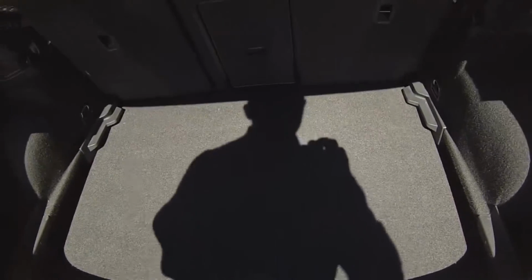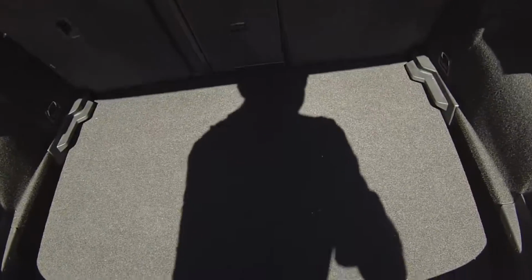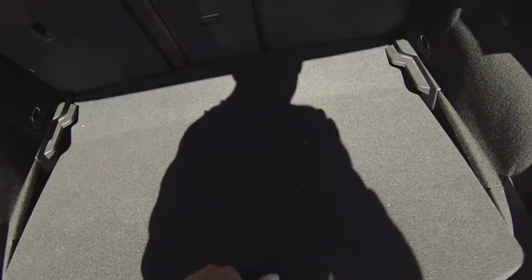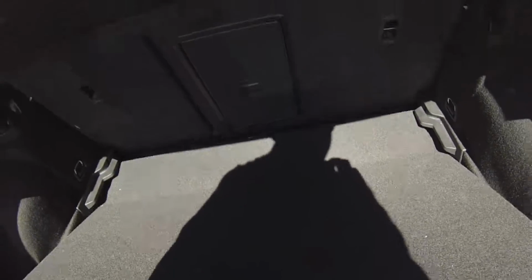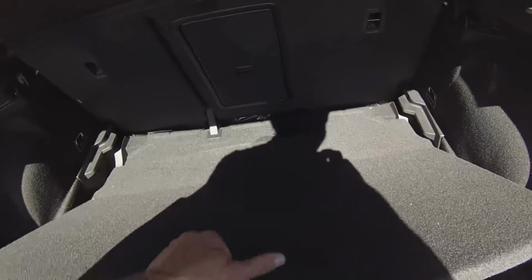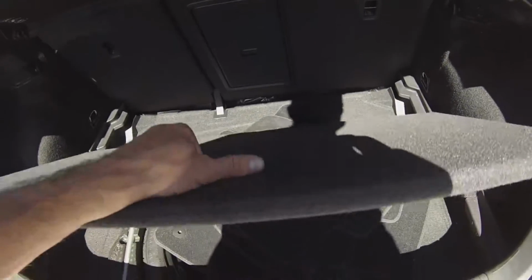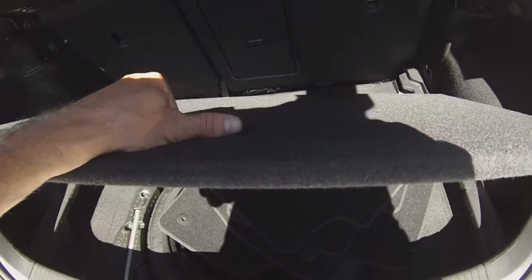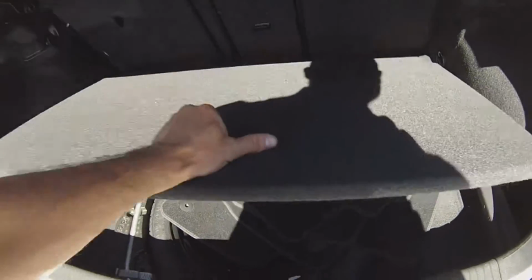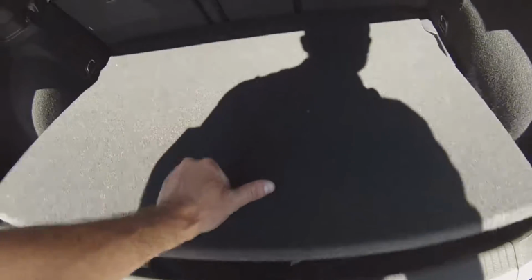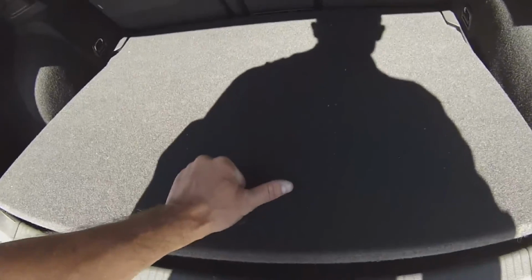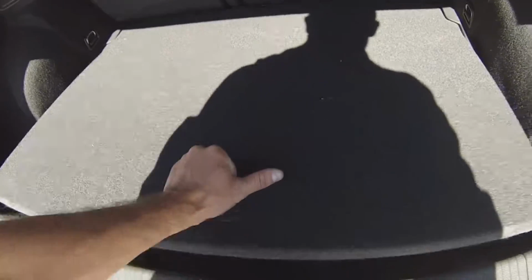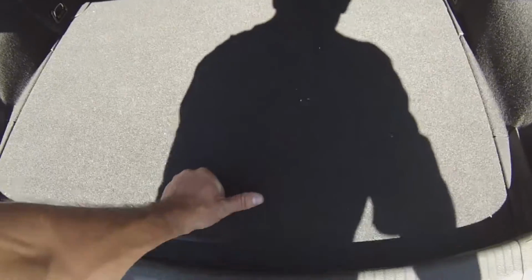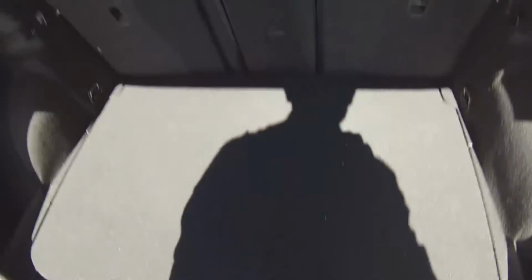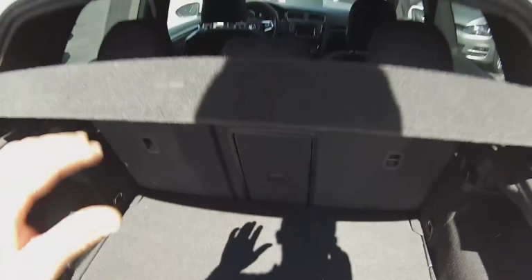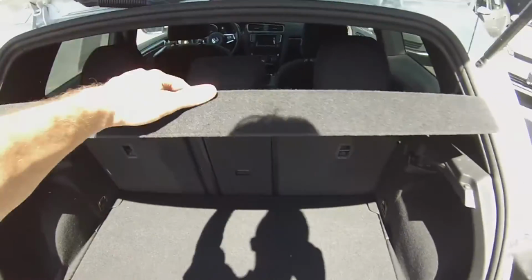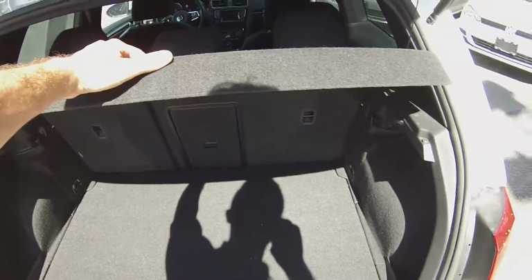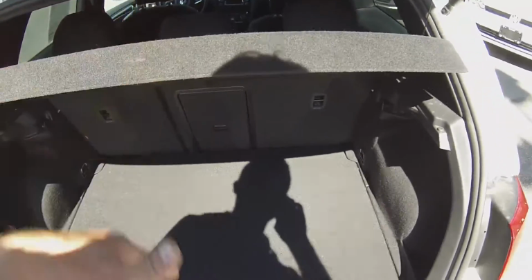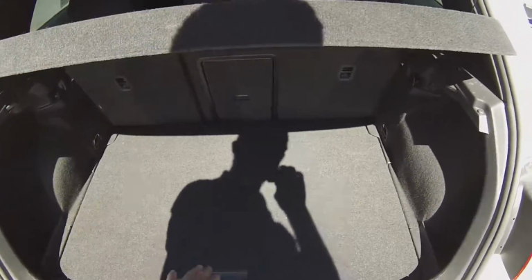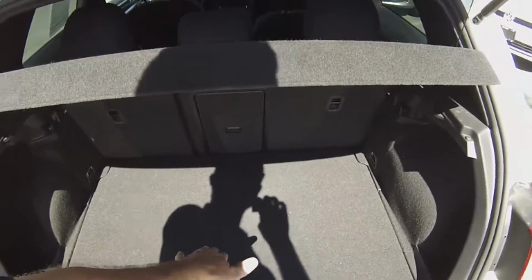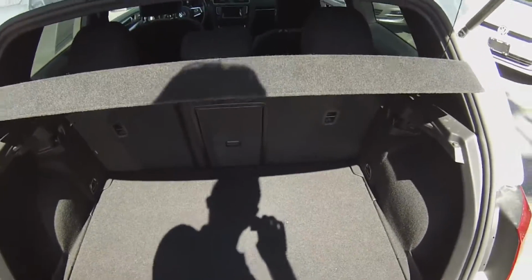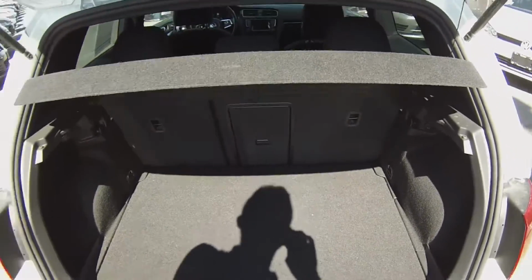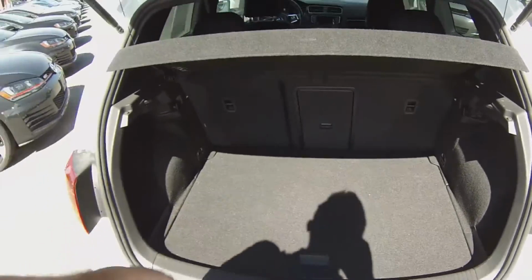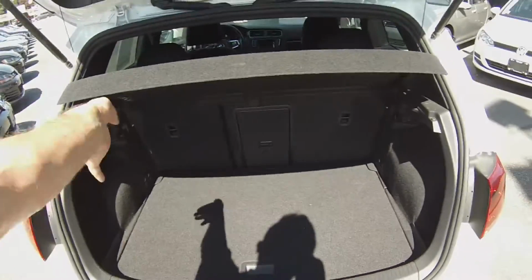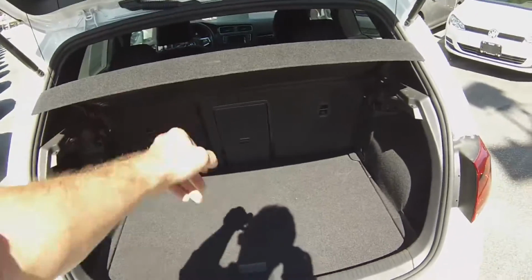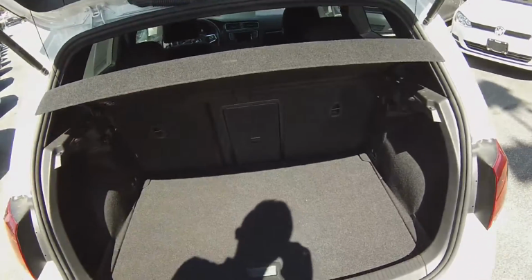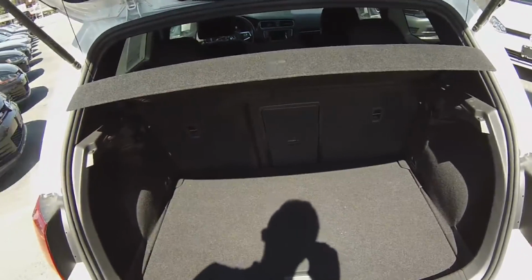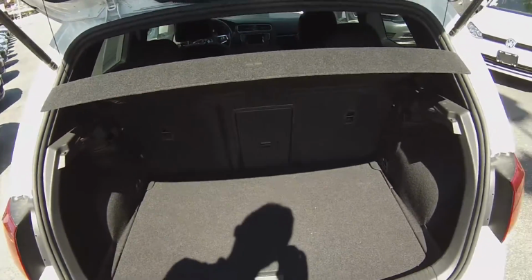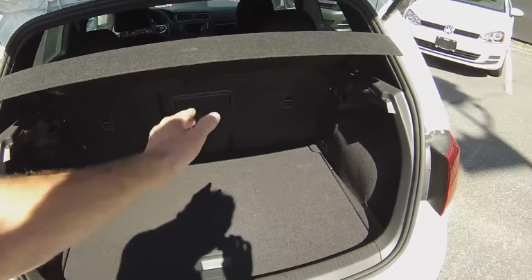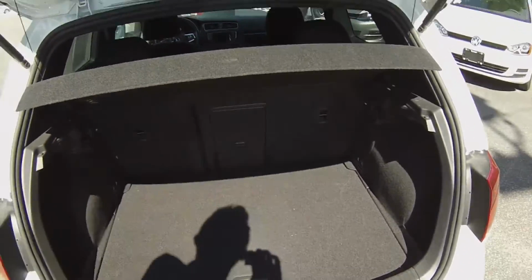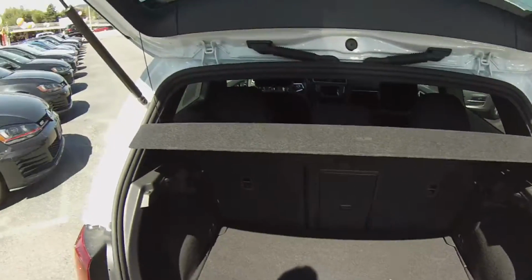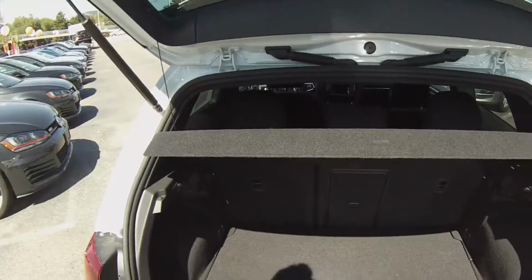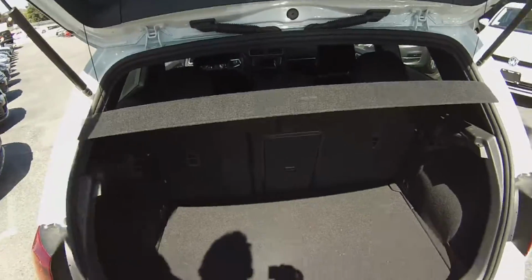Also, if the floor is not dropped down, you can actually take off your rear cargo cover and store it underneath. You also have 60/40 split rear seats and a center pass-through as well.